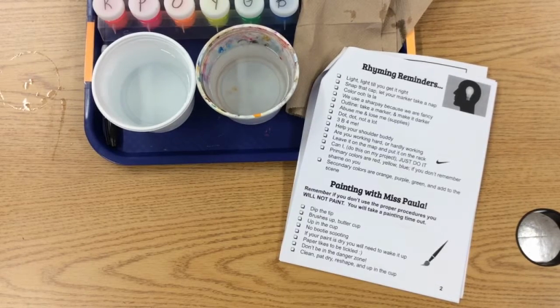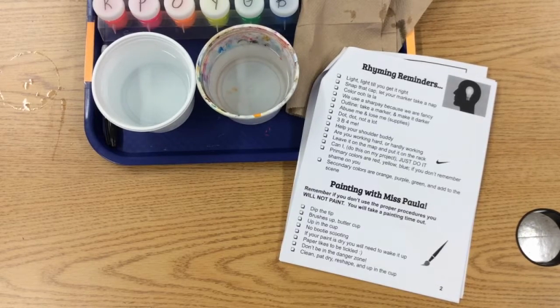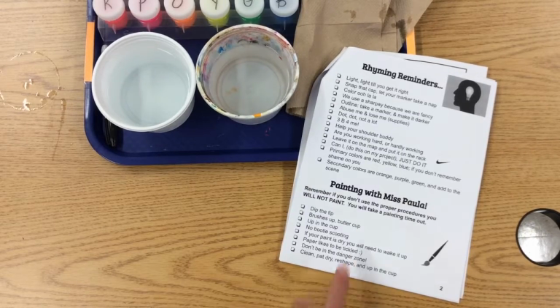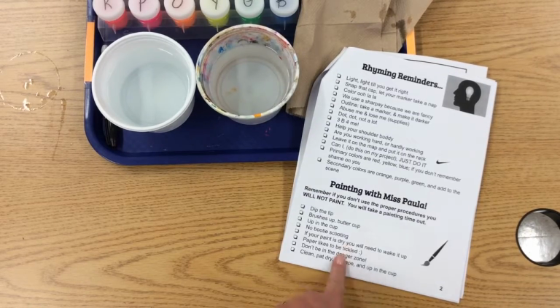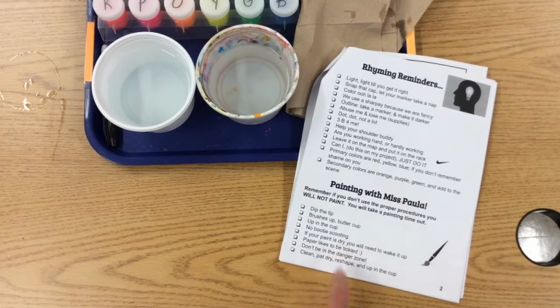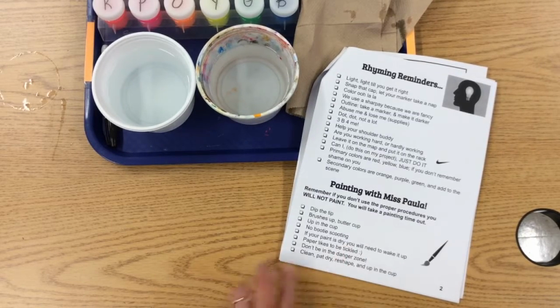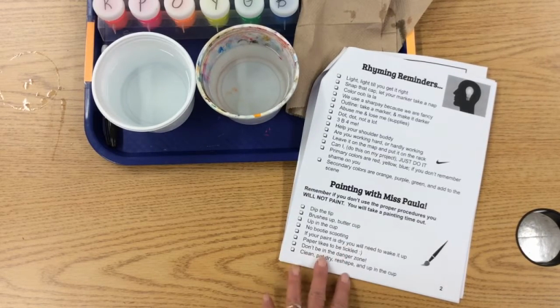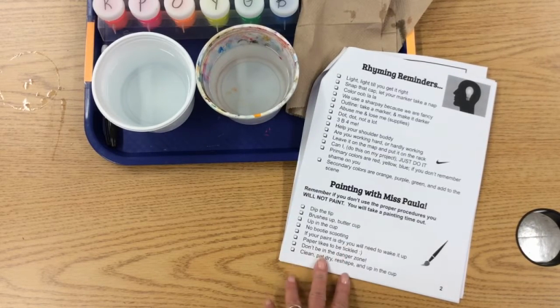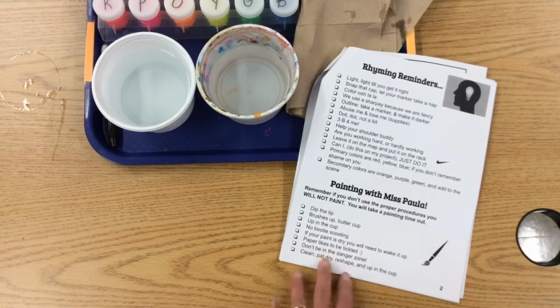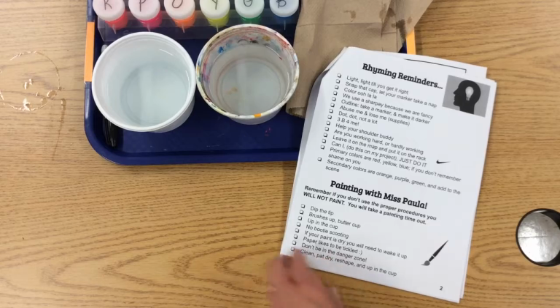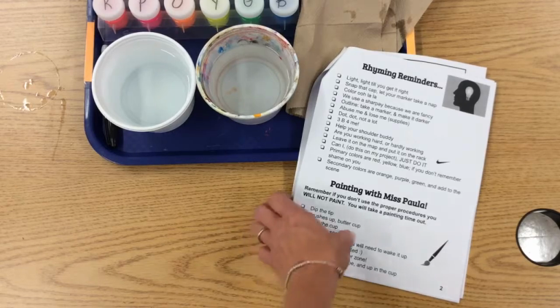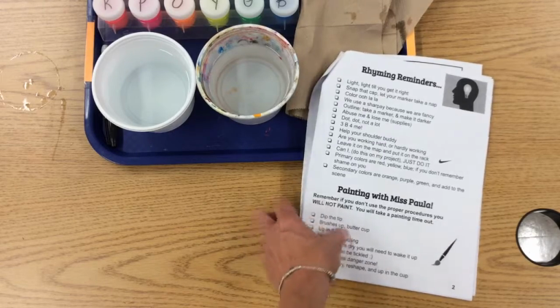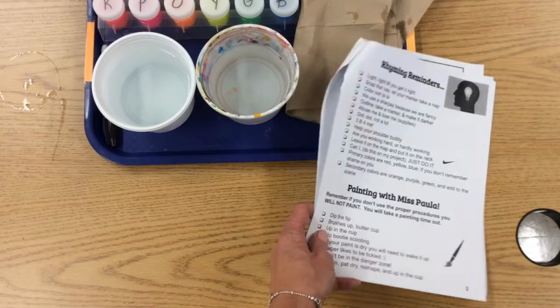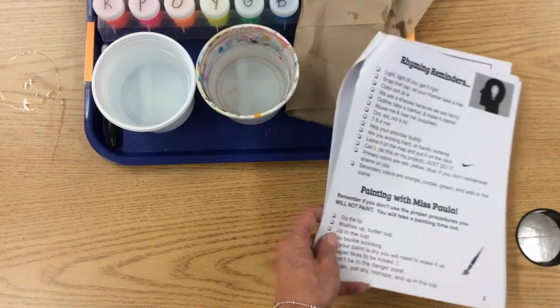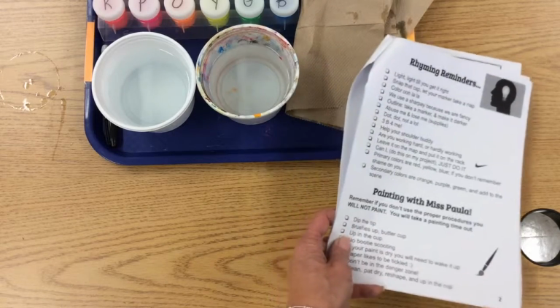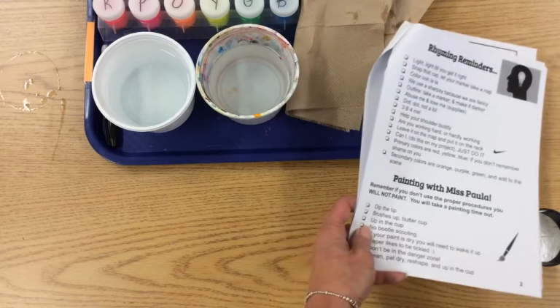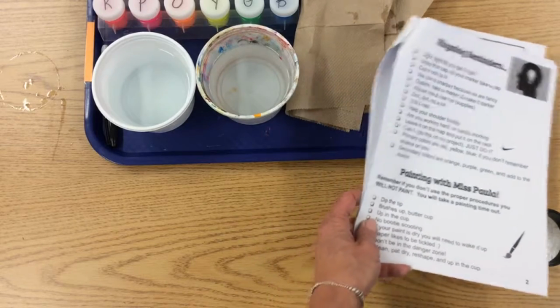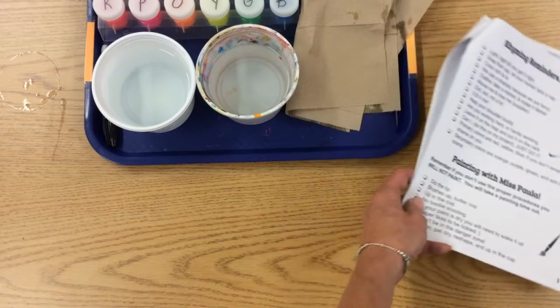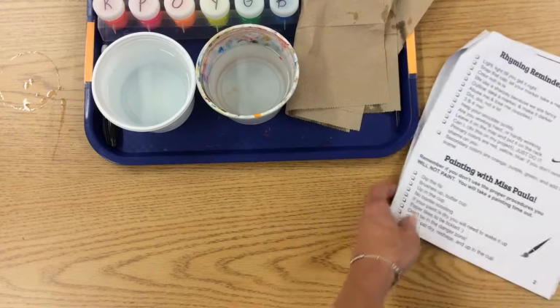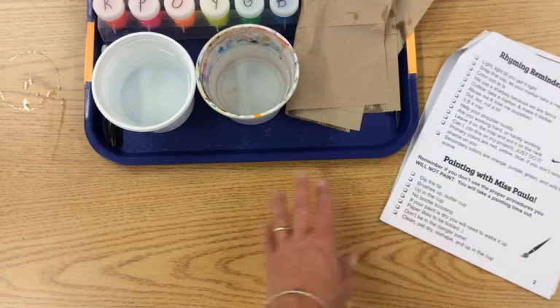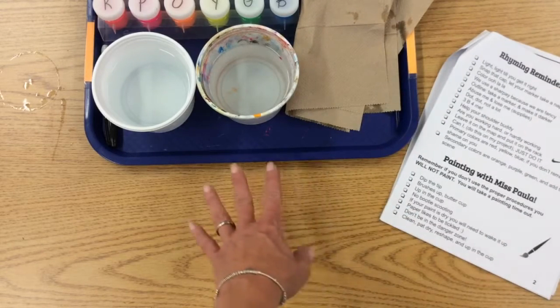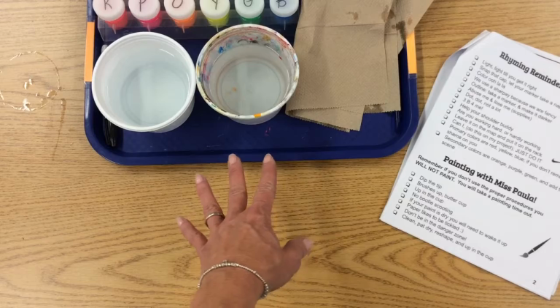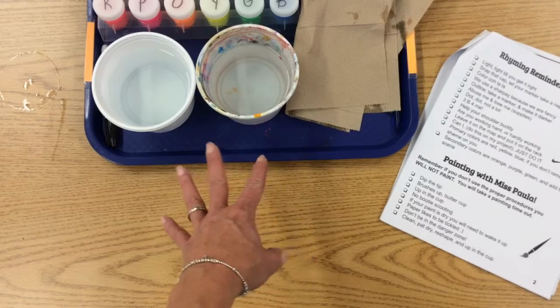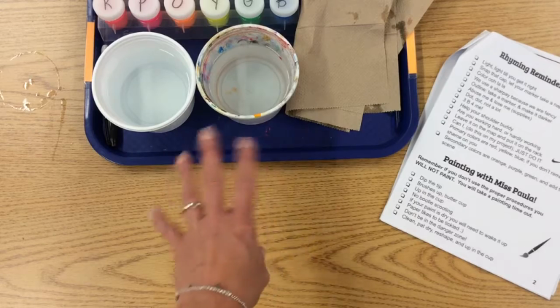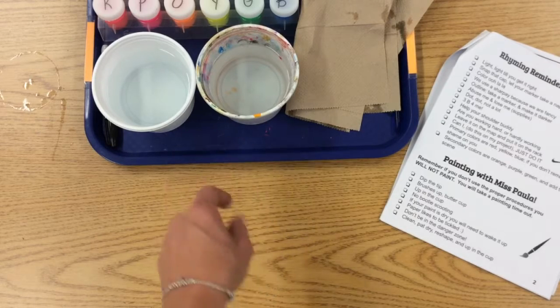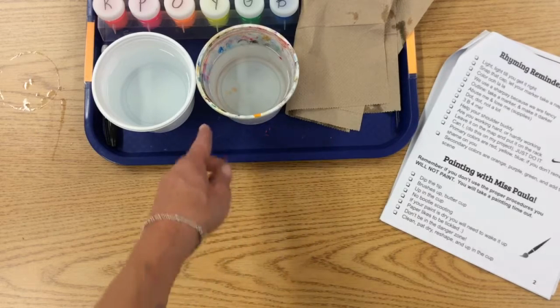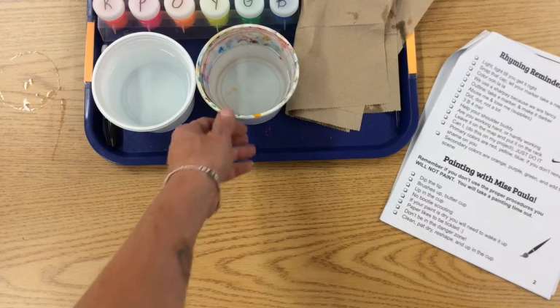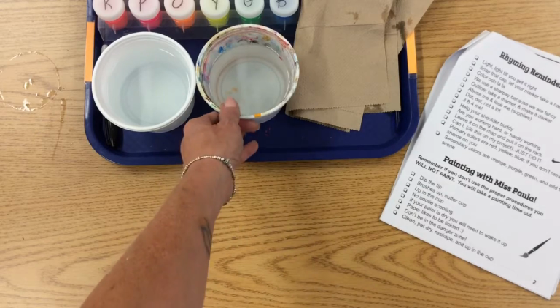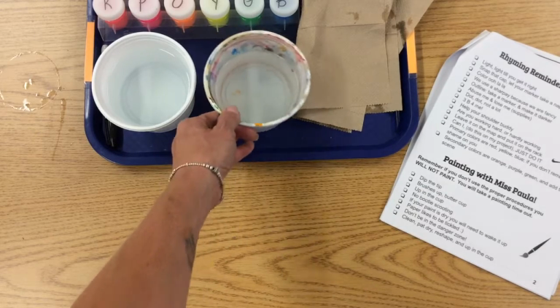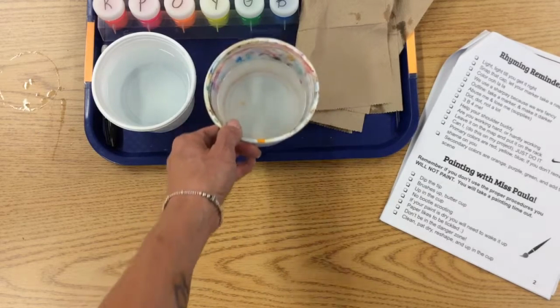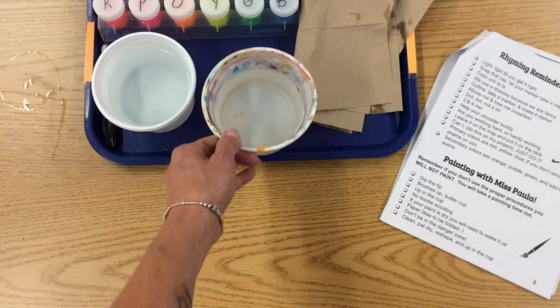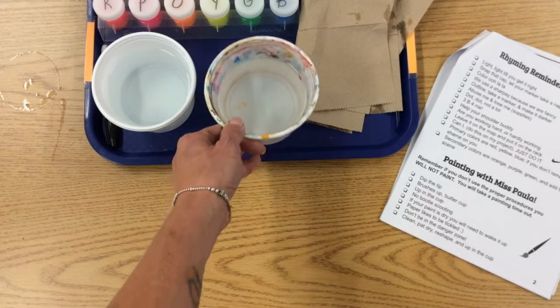Painting with Miss Paula. Miss Paula is my paintbrush. This was in your packet — we've already gone through several of the tips and I'm going to go through them a little bit more. You will have a tray. You will rearrange your area. Your cups are always filled half full.